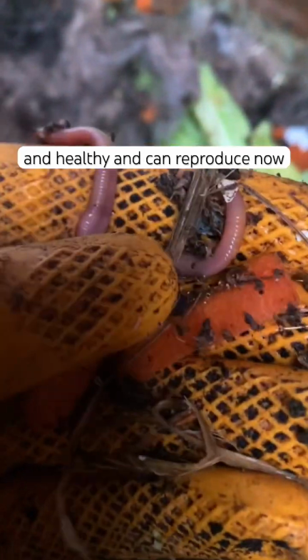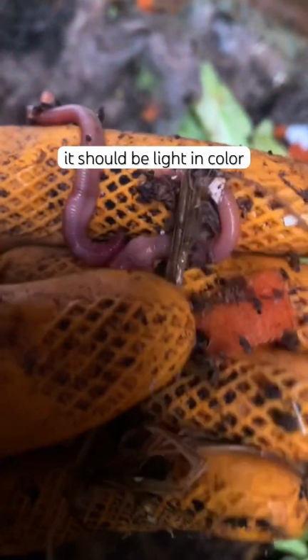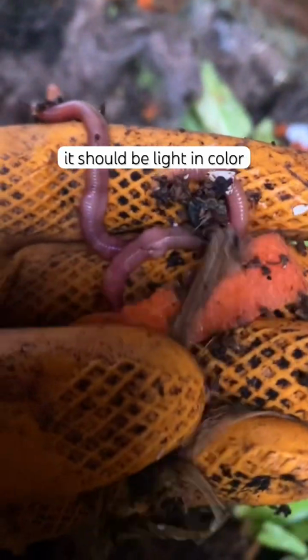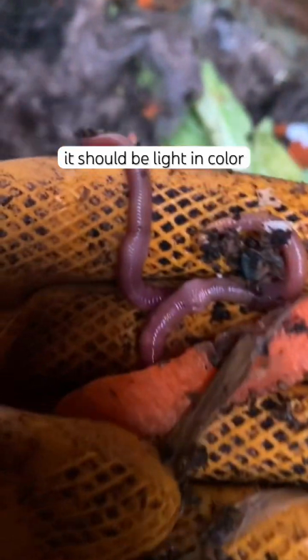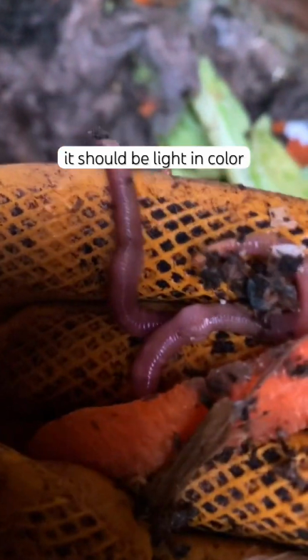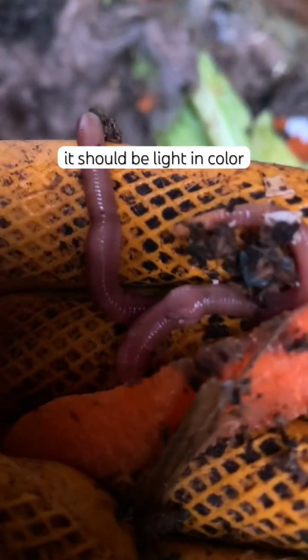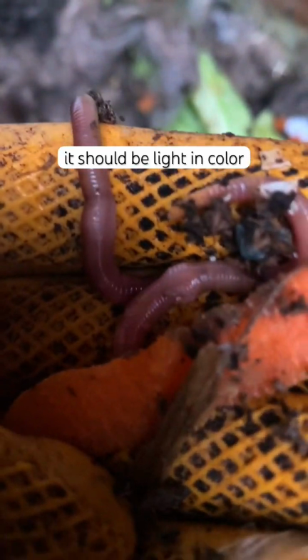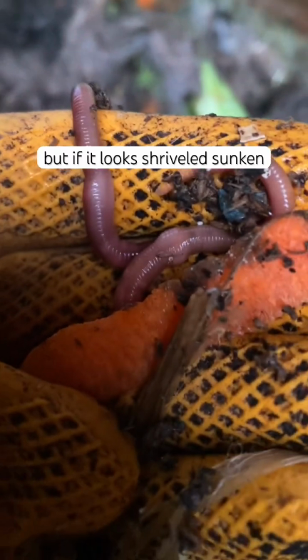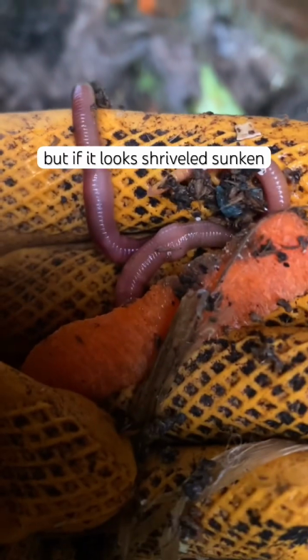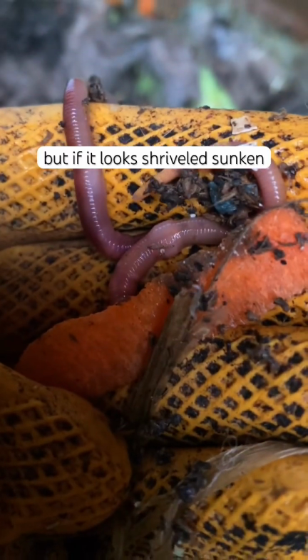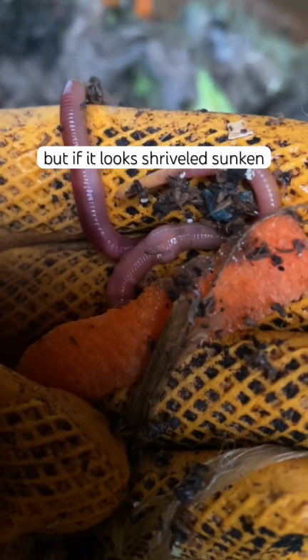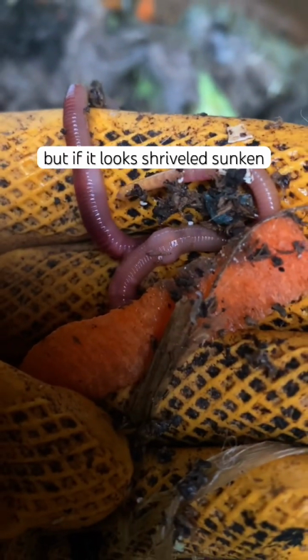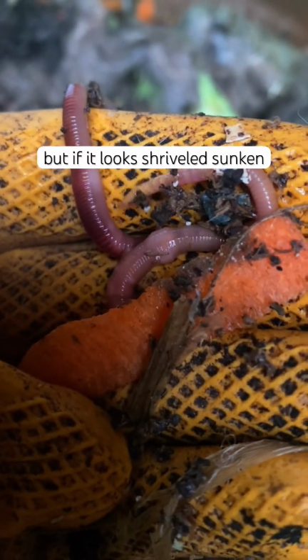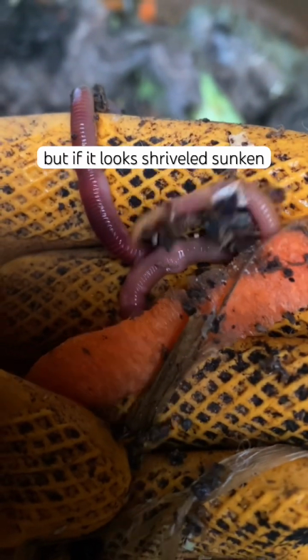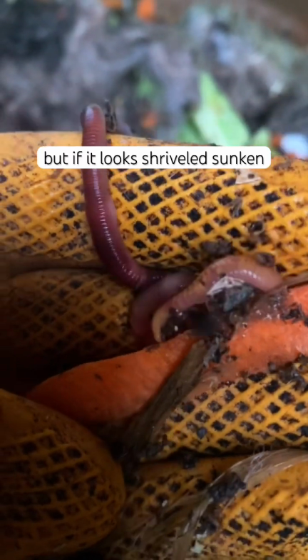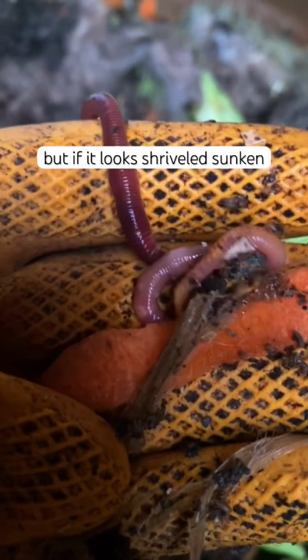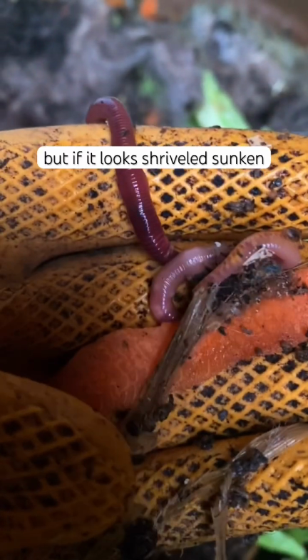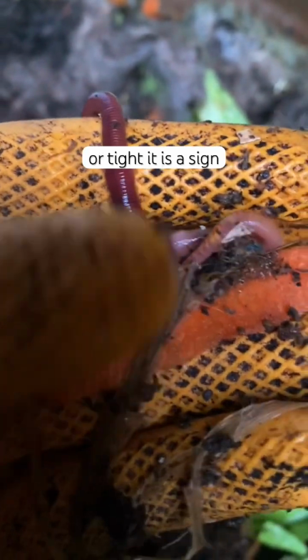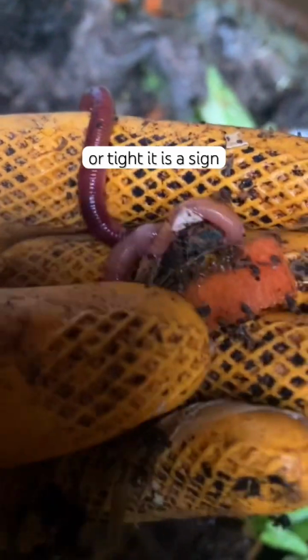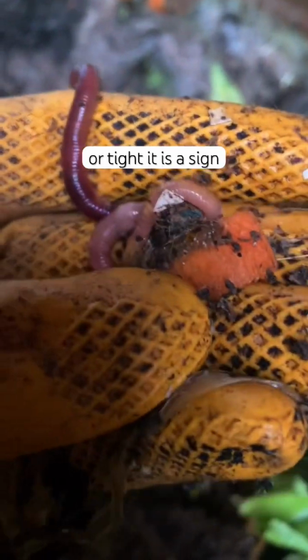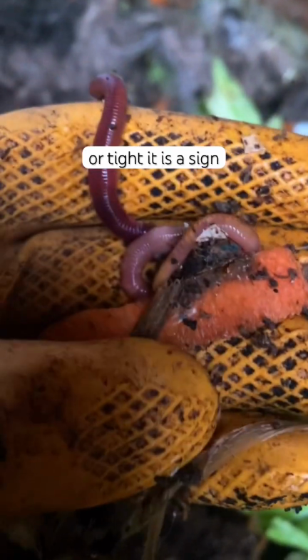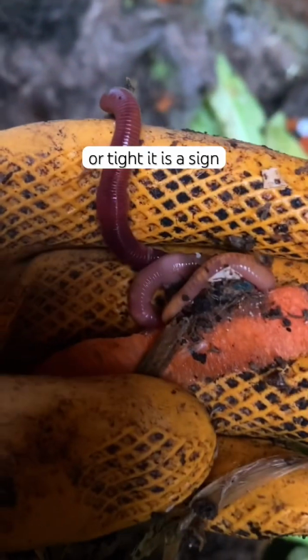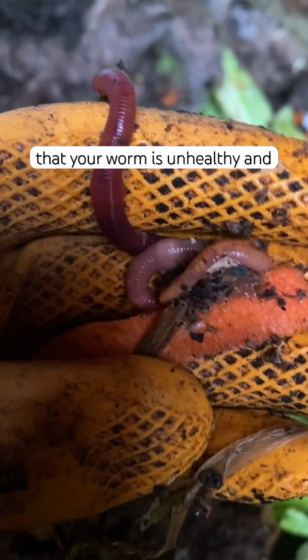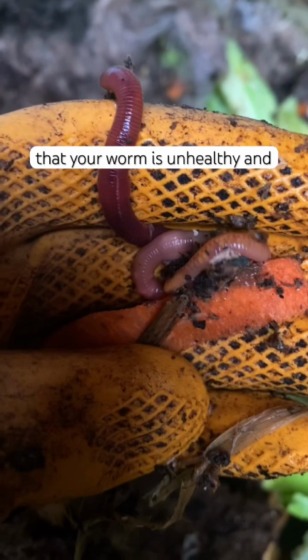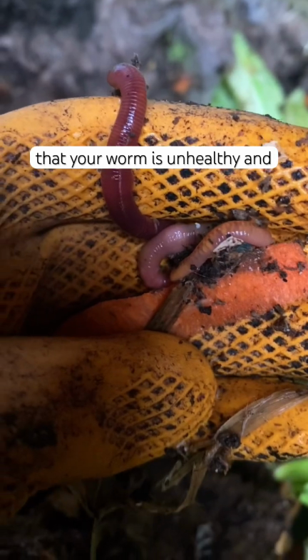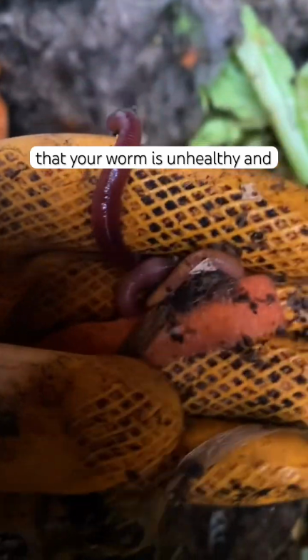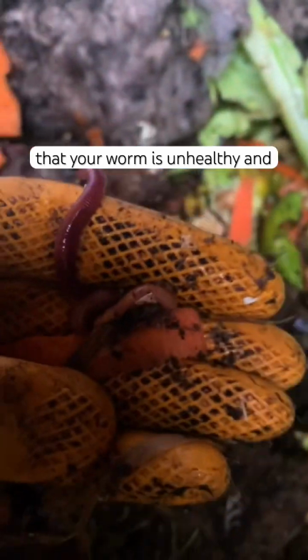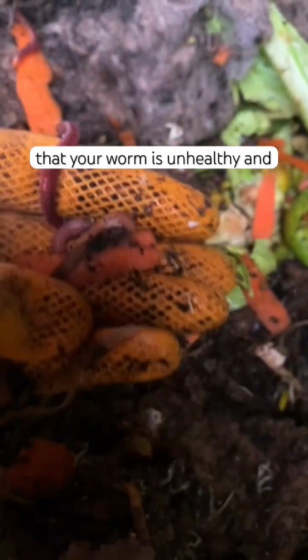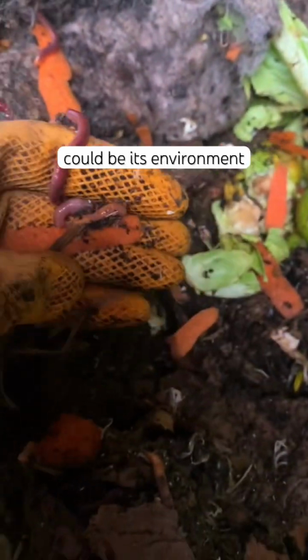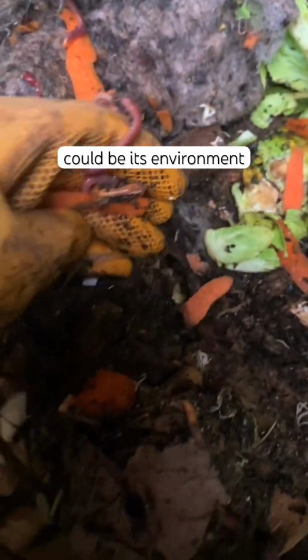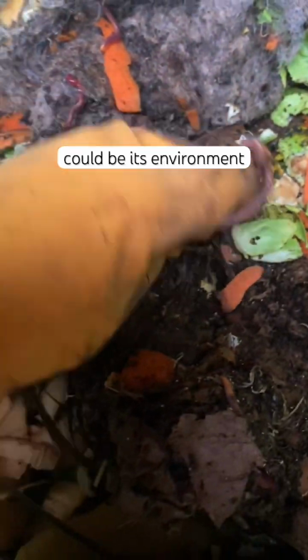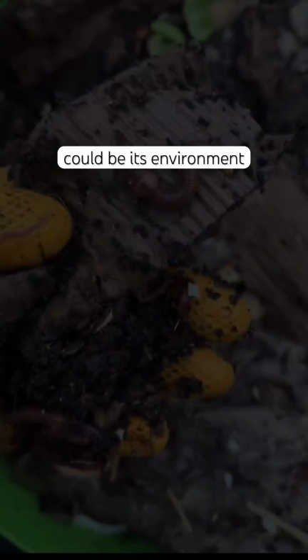Now it should be light in colour, but if it looks shriveled, sunken, or tight, it is a sign that your worm is unhealthy and could be its environment.